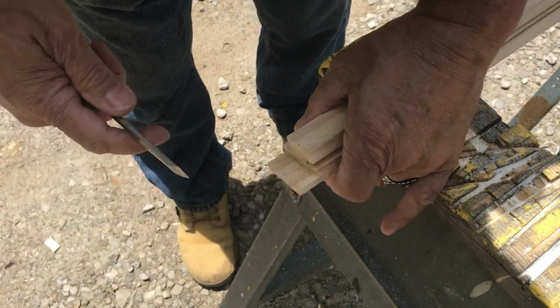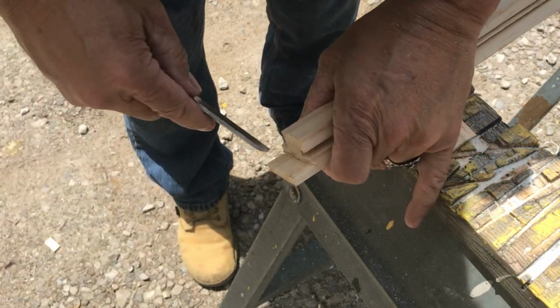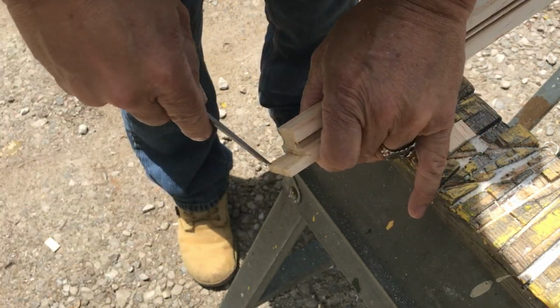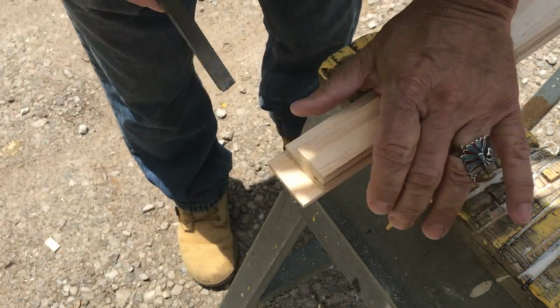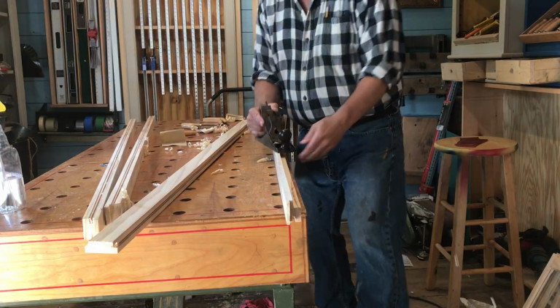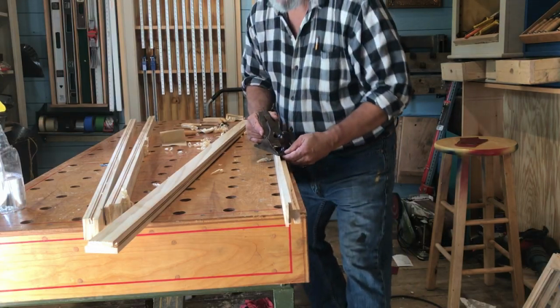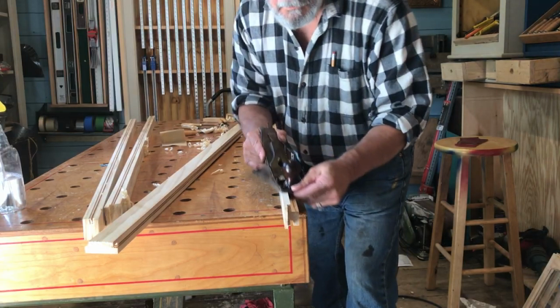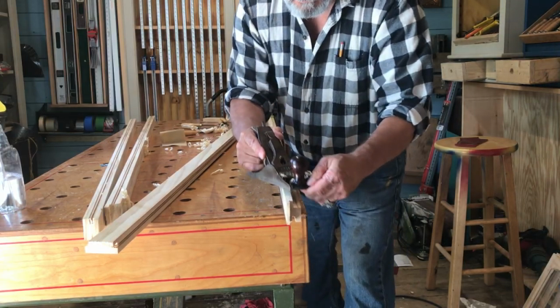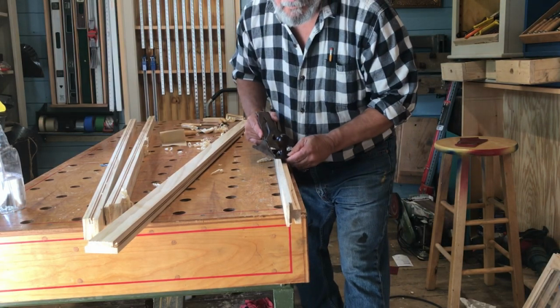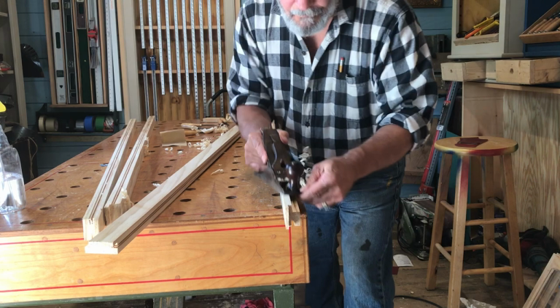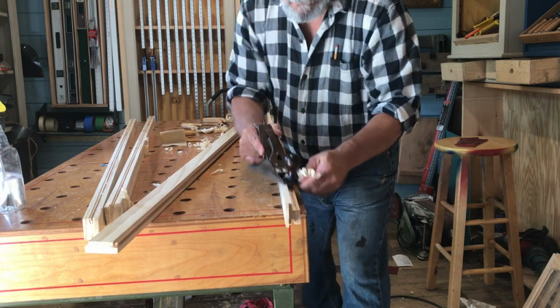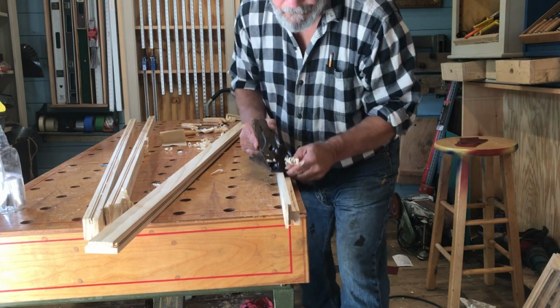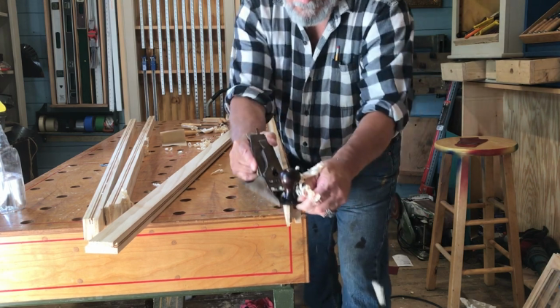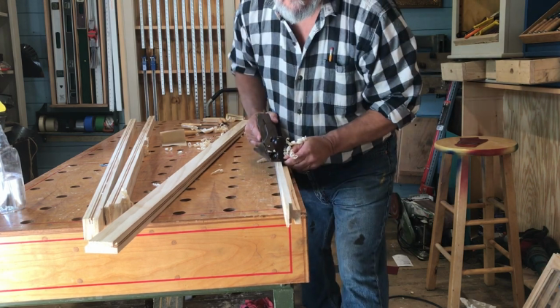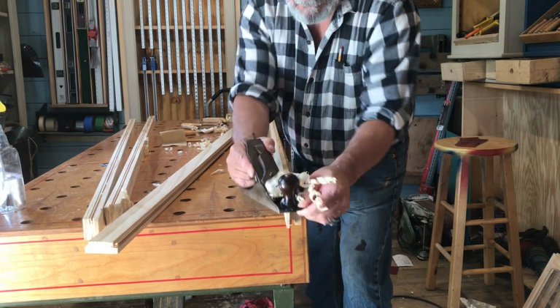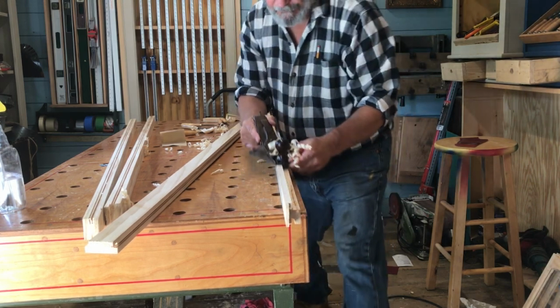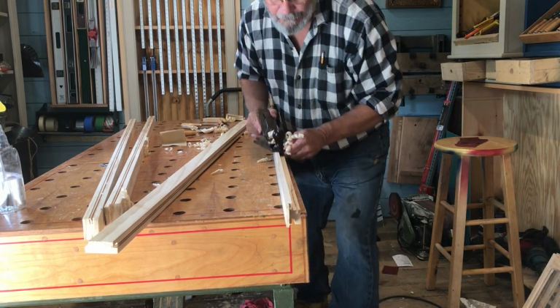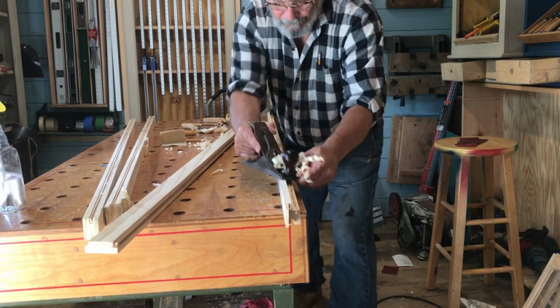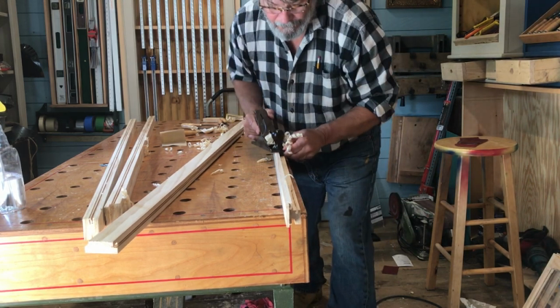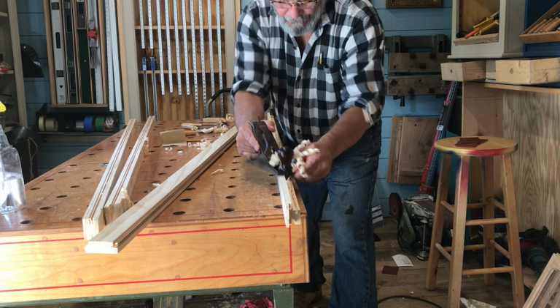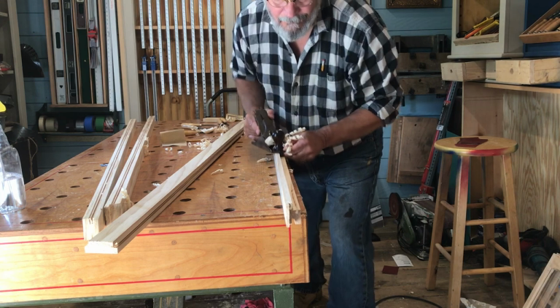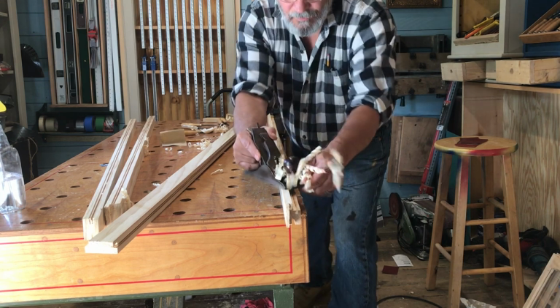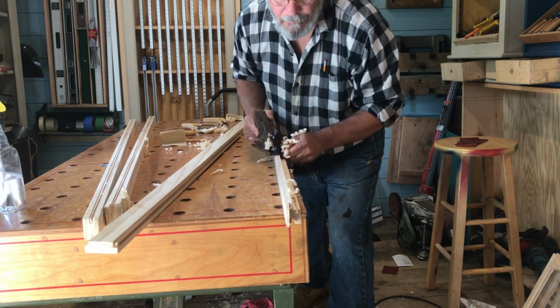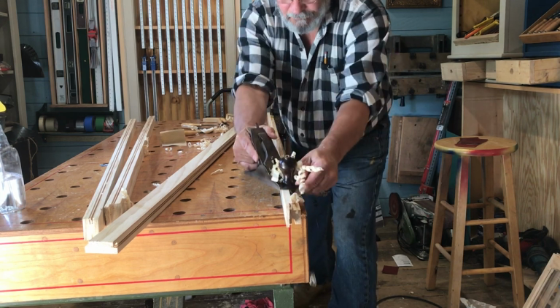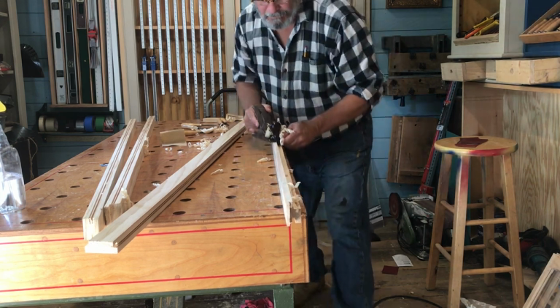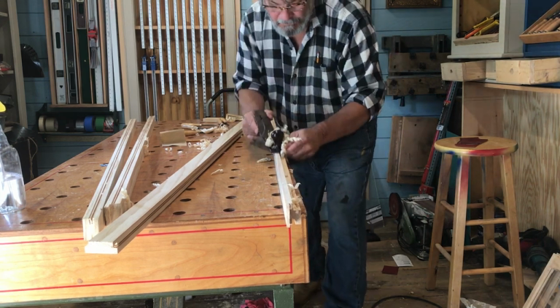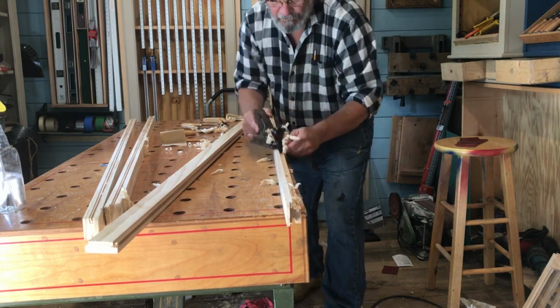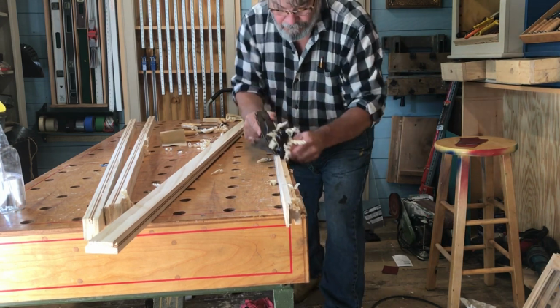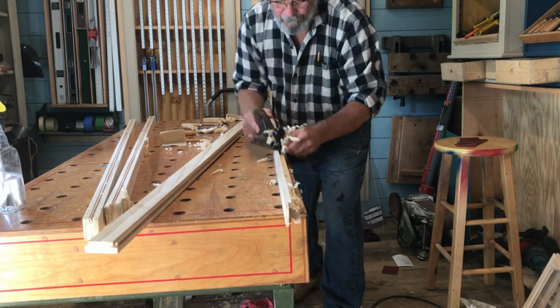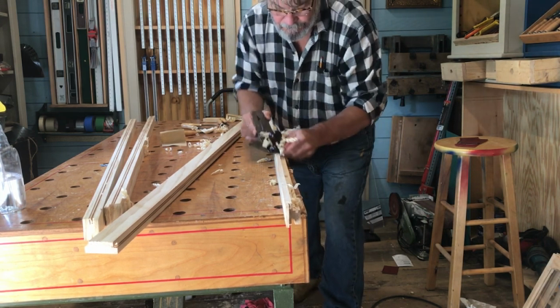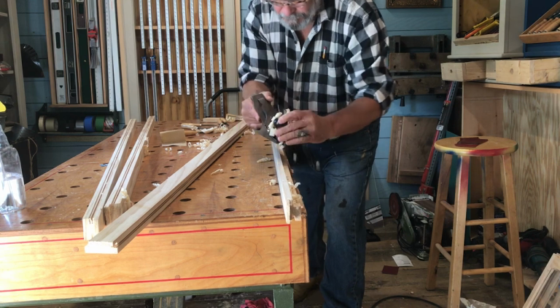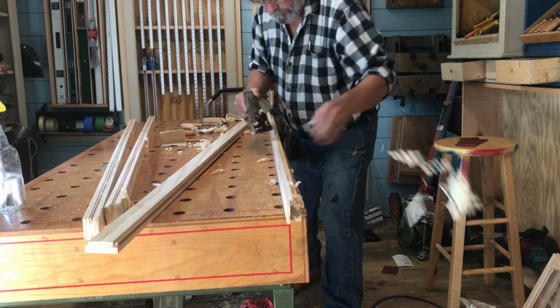Here you can see the door stiles beginning to take shape — a little fine tuning with the old Stanley number 4. Hey, I have an idea: how about every time you see me use my old Stanley number 4 hand plane, just ring a bell like this.